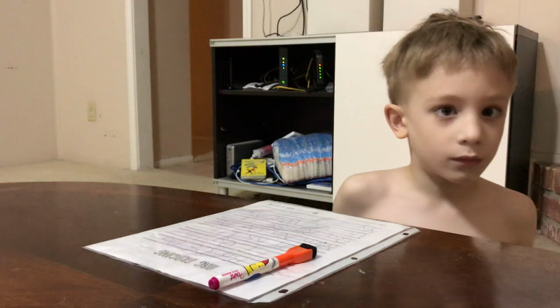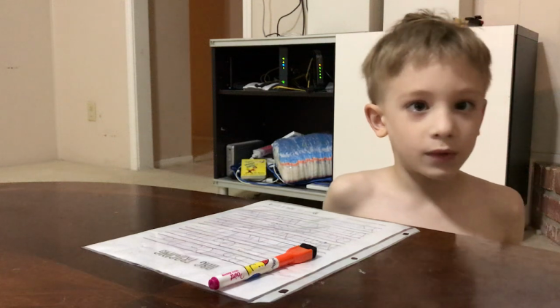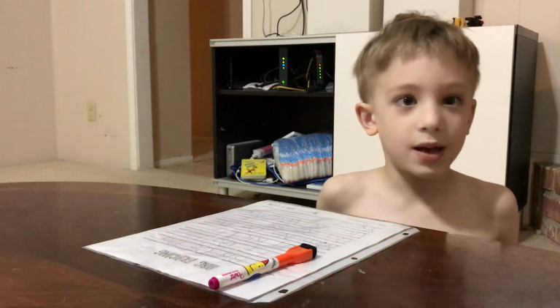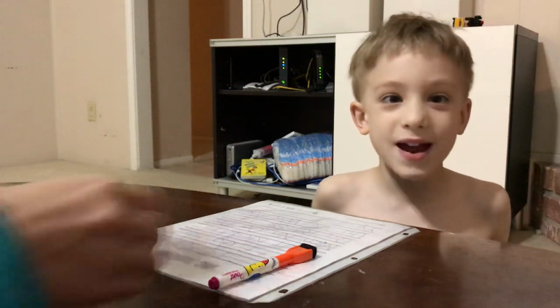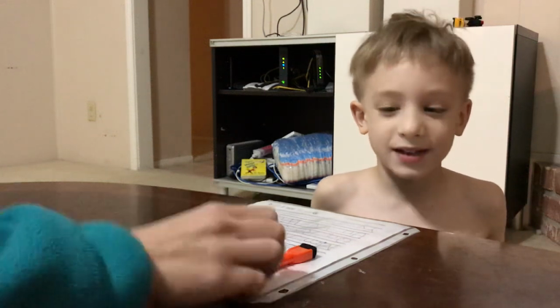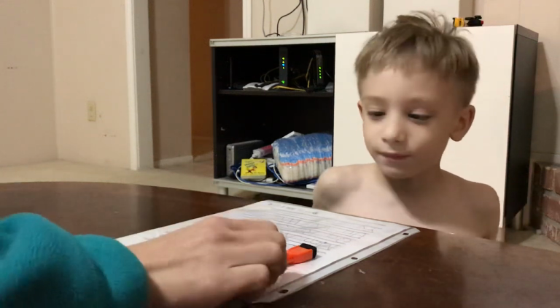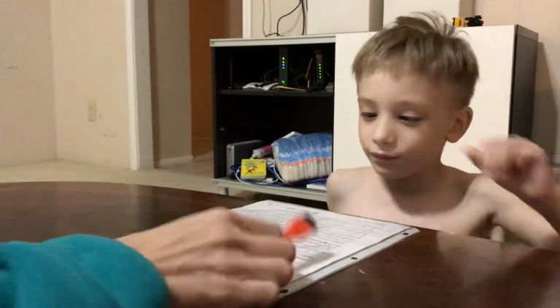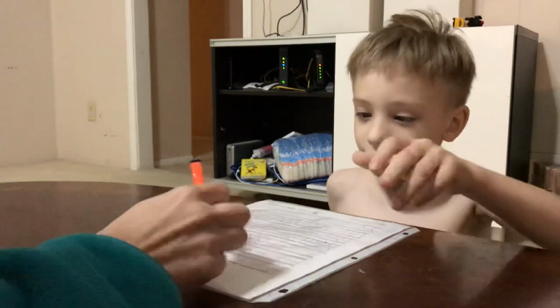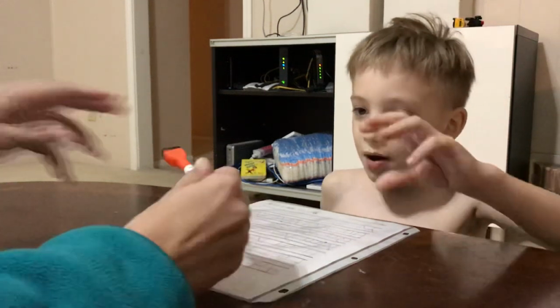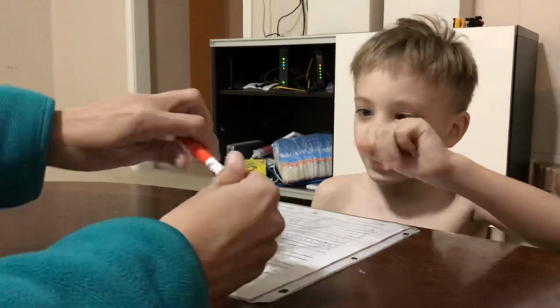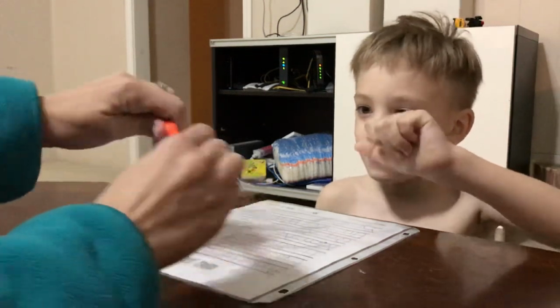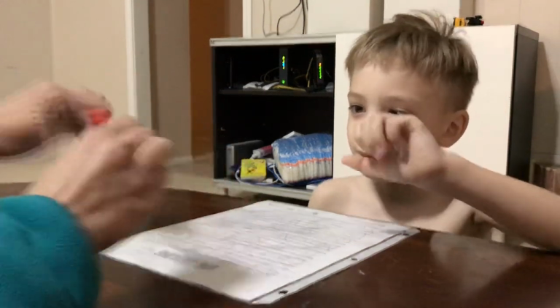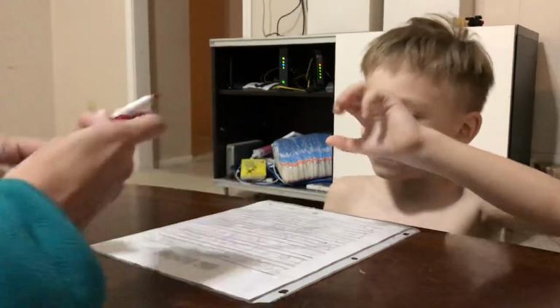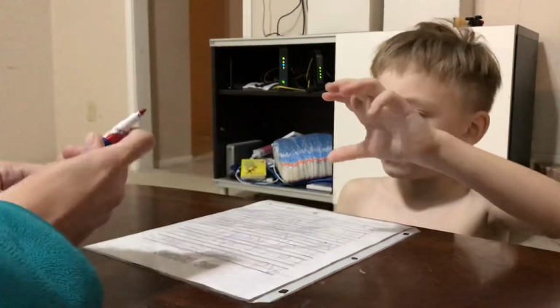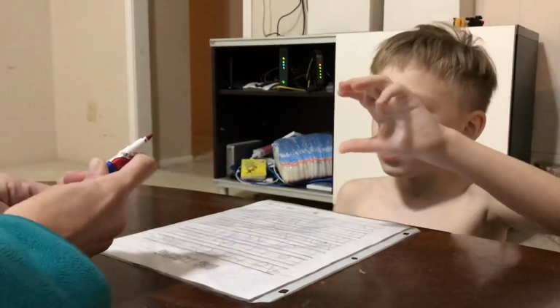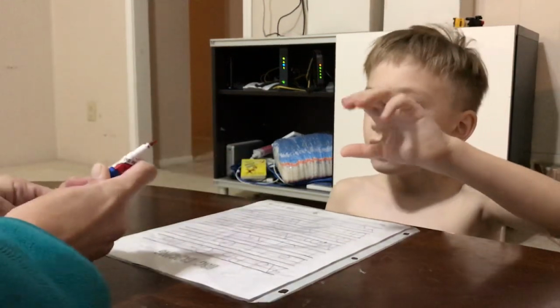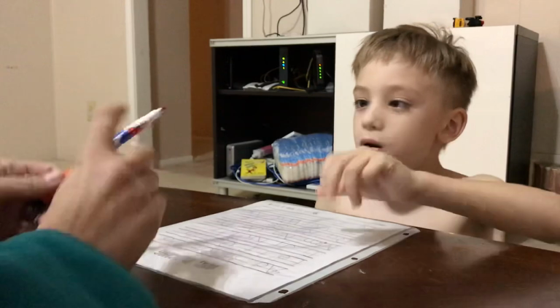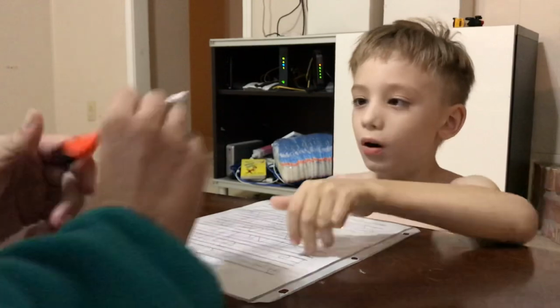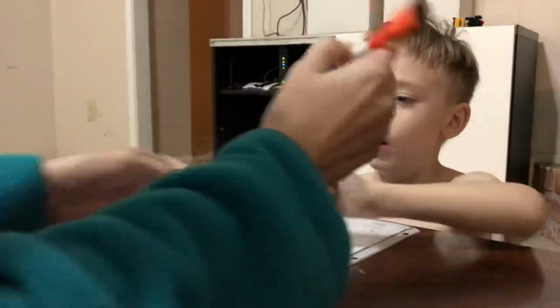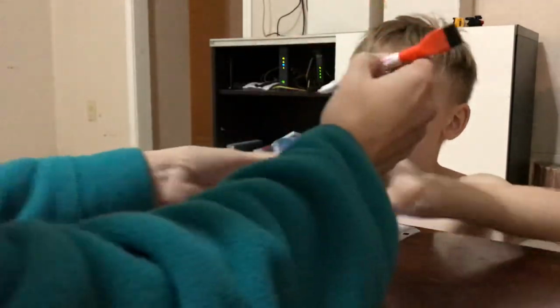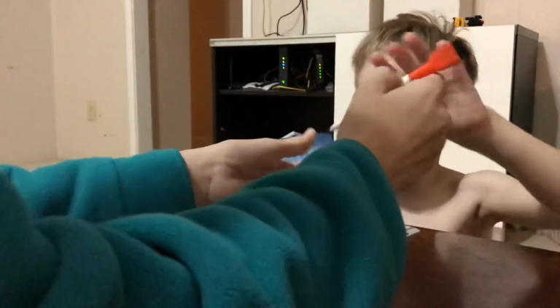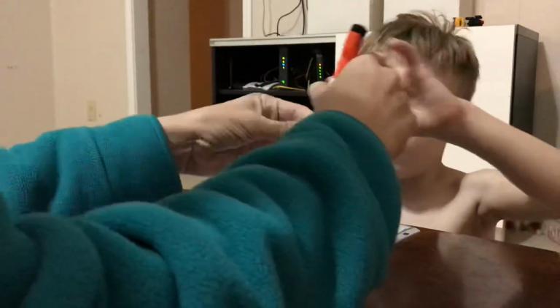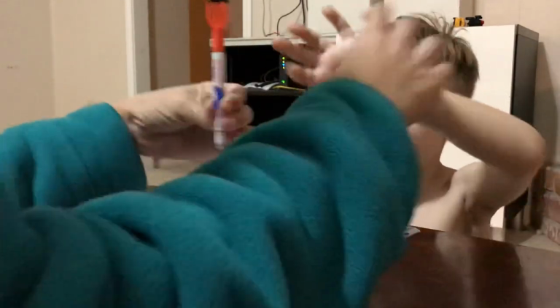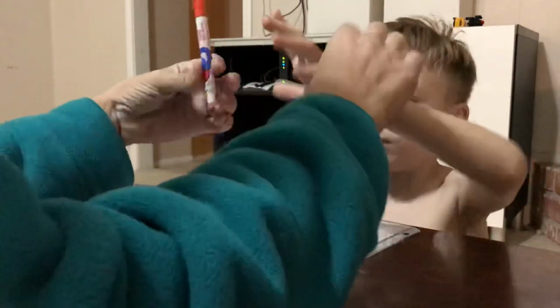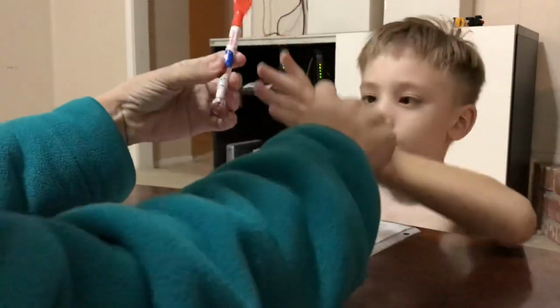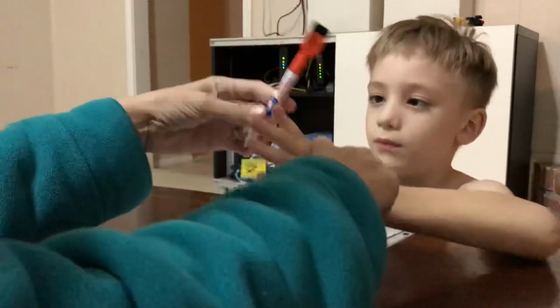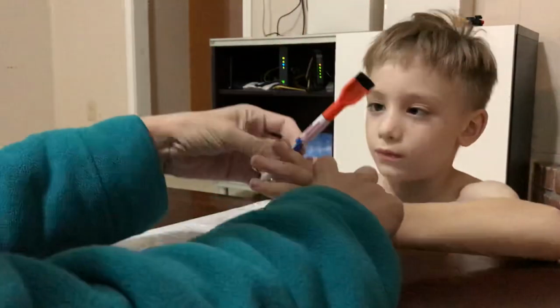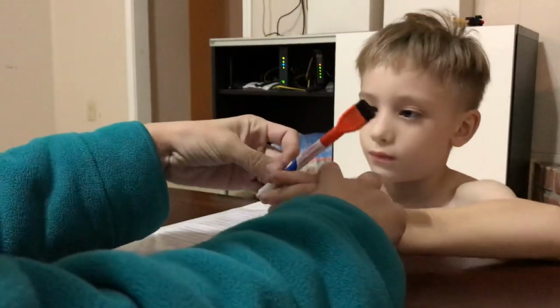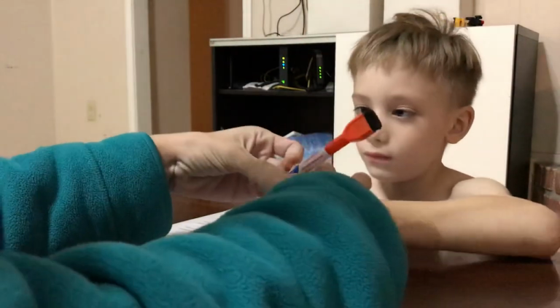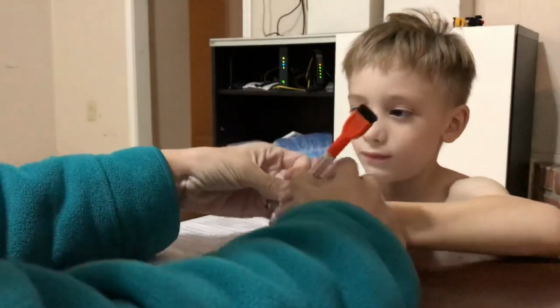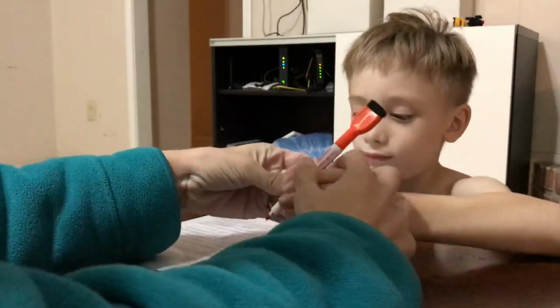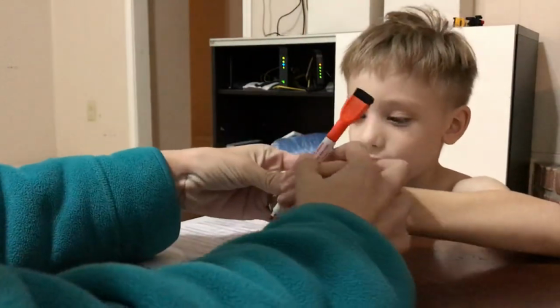Are you ready to do your letters? Yes. Can you hold — hold it like a big boy. There you go.